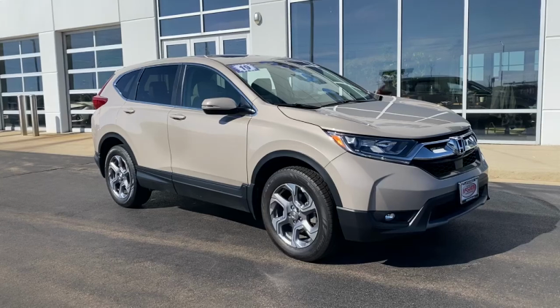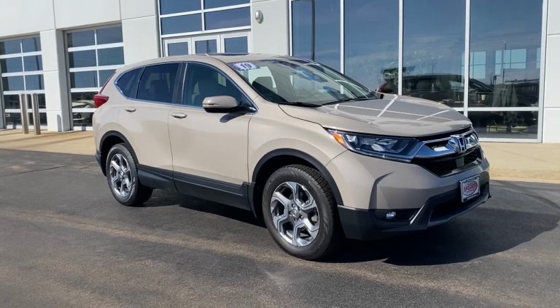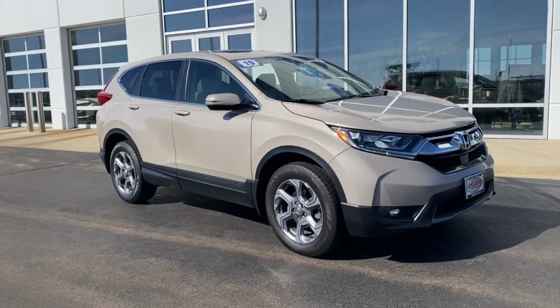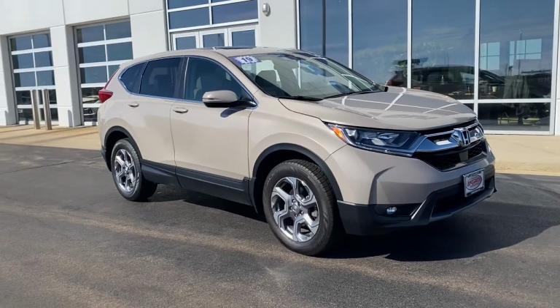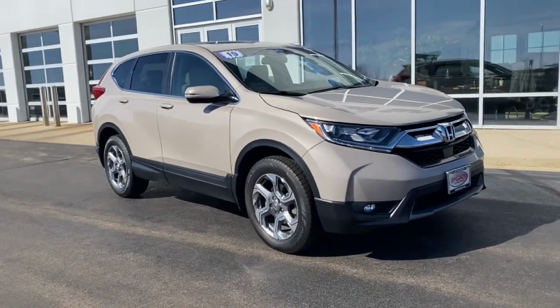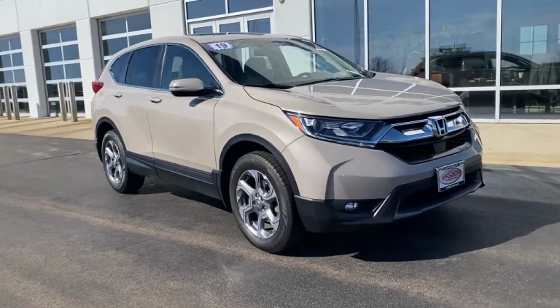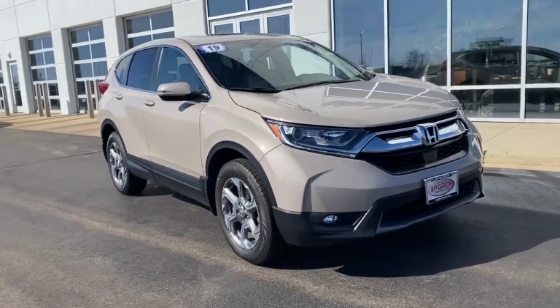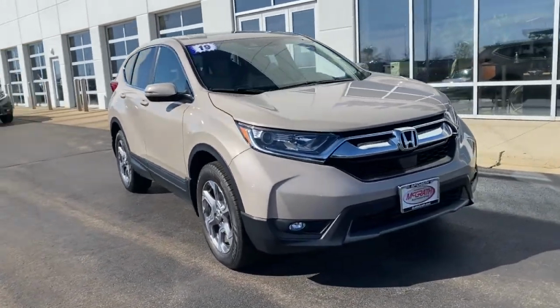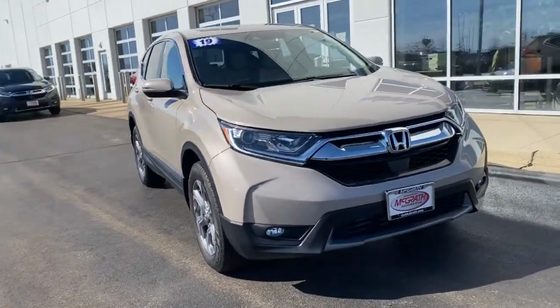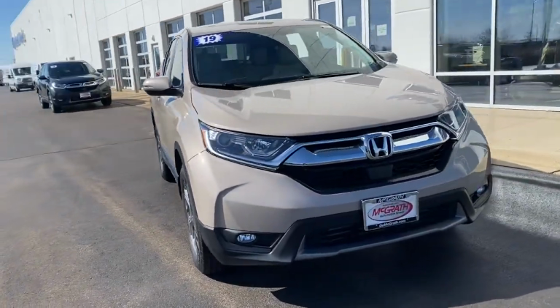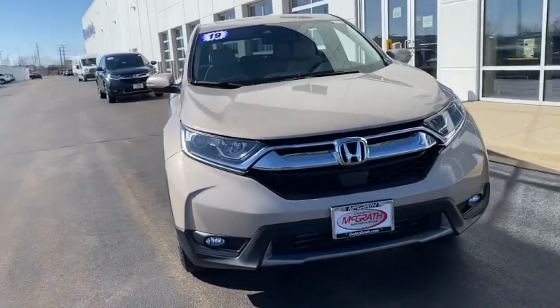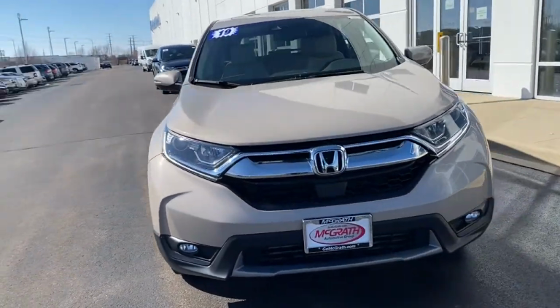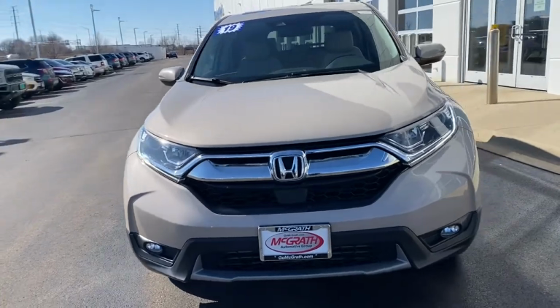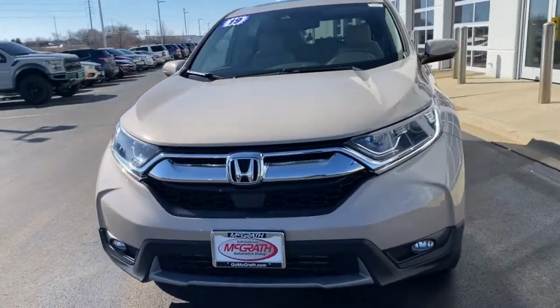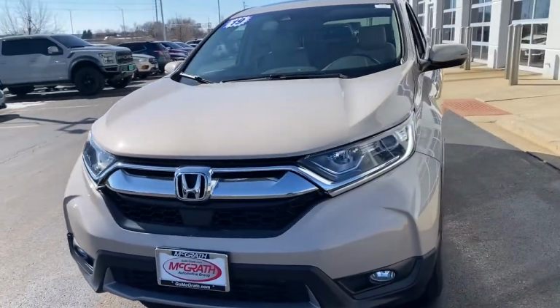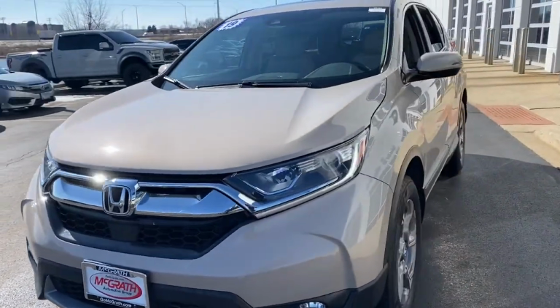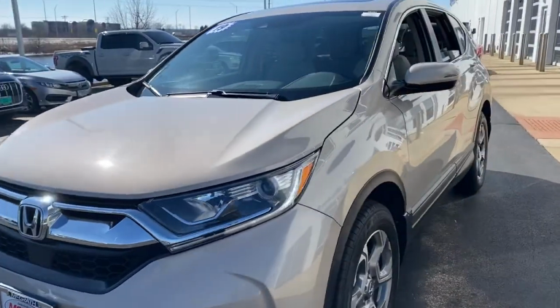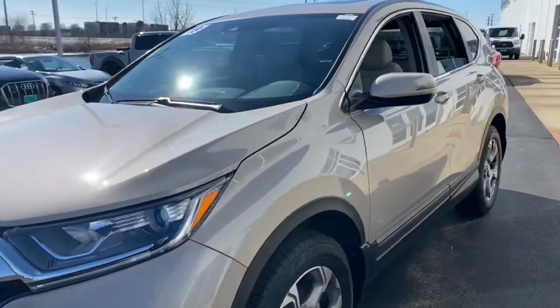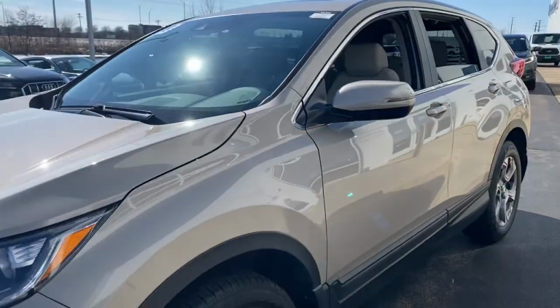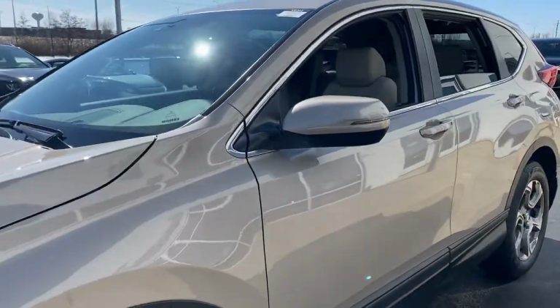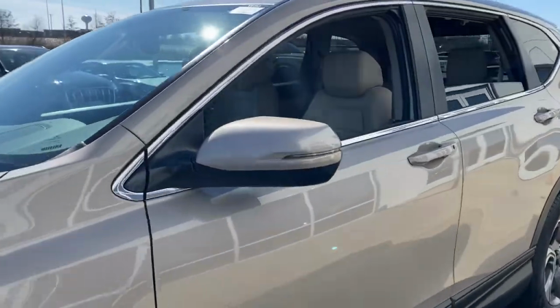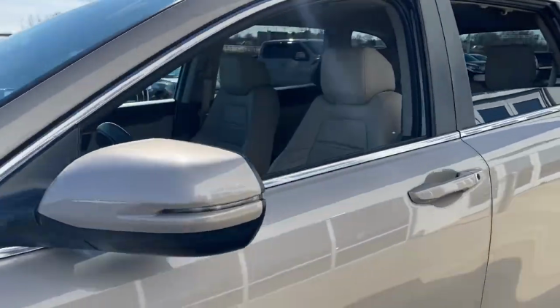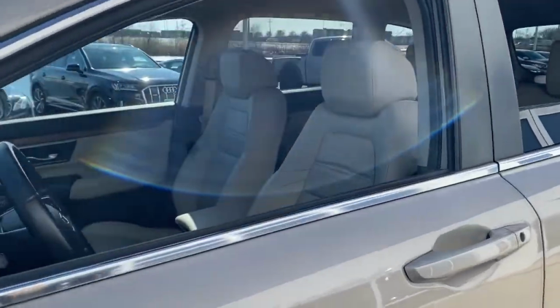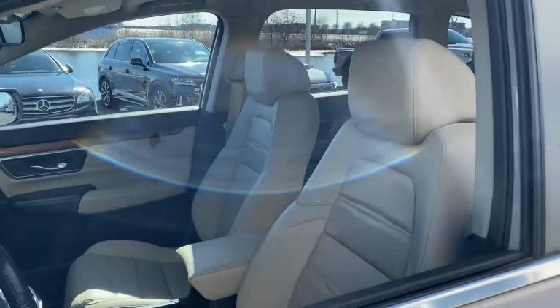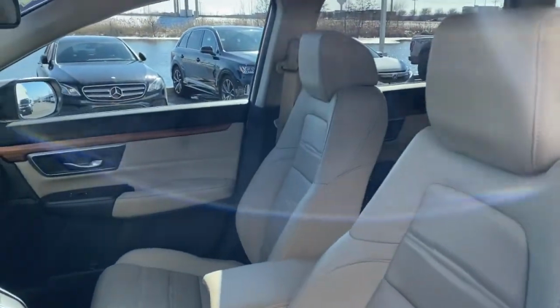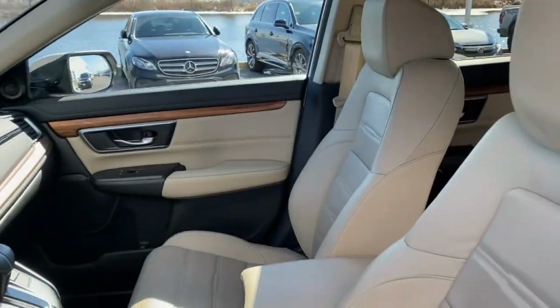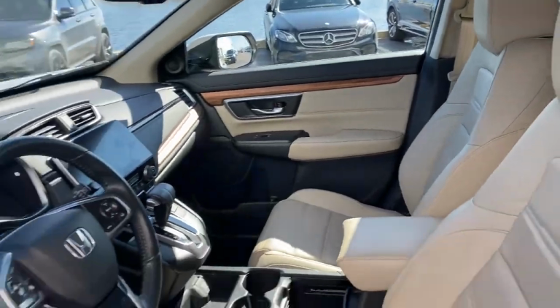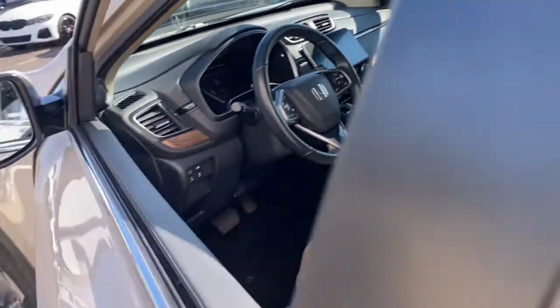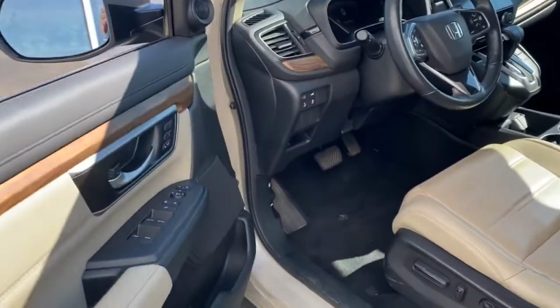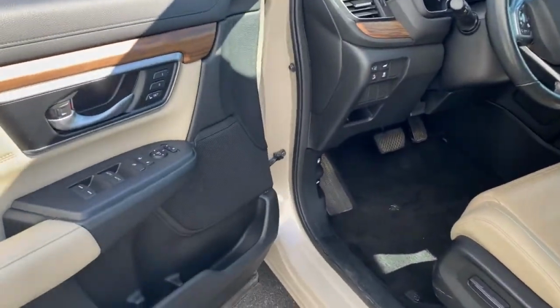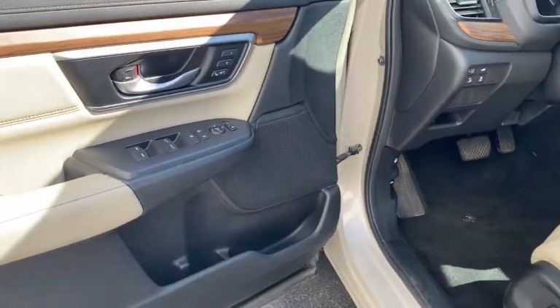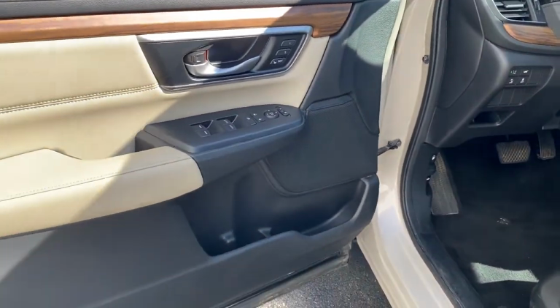Look no further than the 2019 Honda CR-V. With less than 50,000 miles on the odometer, this vehicle stands out from the rest. Take a closer look at this stylish and up-for-anything CR-V.